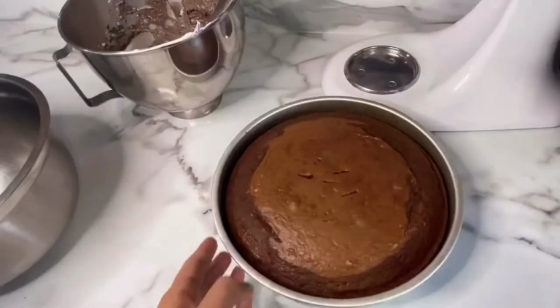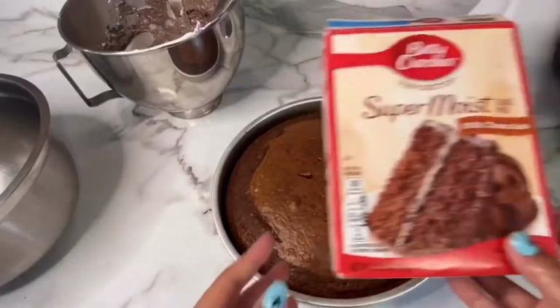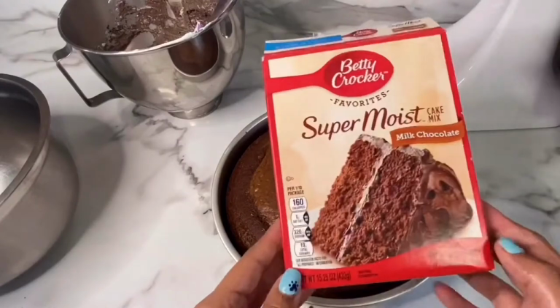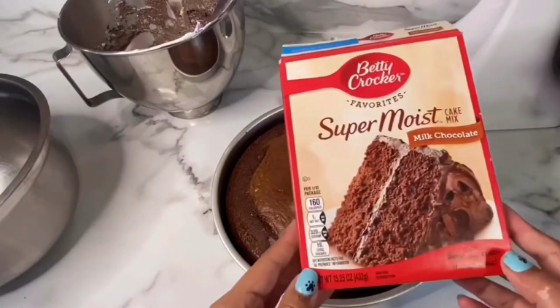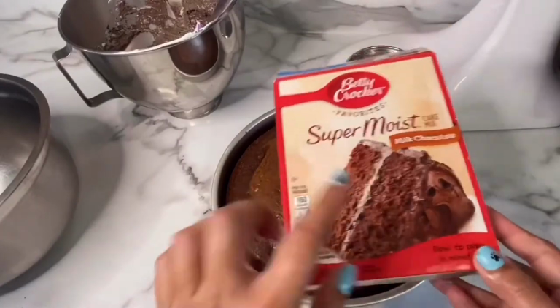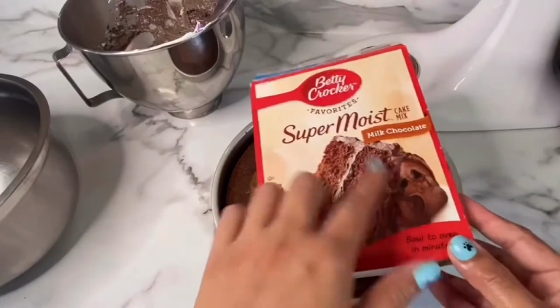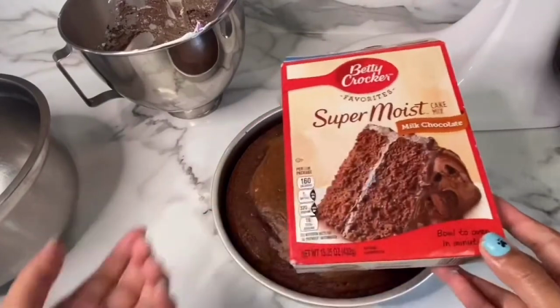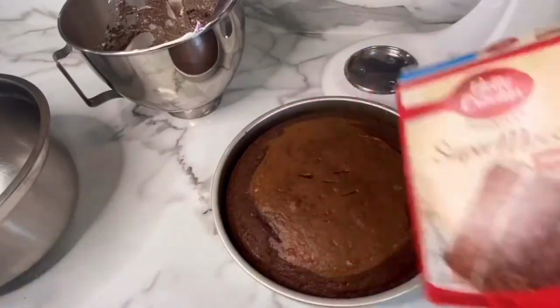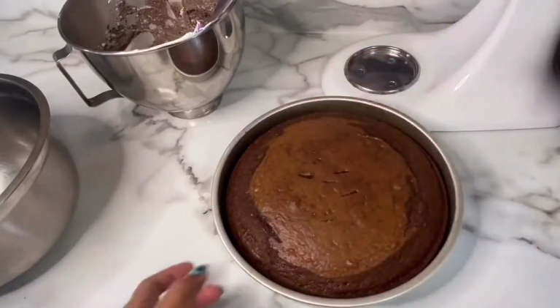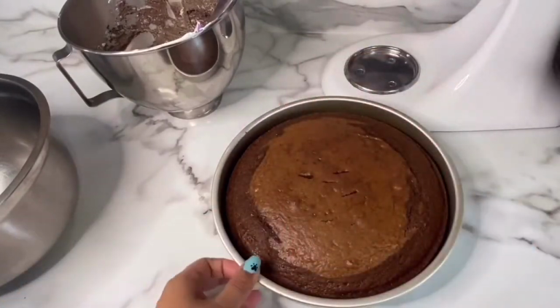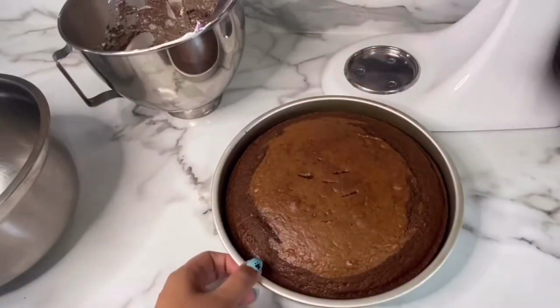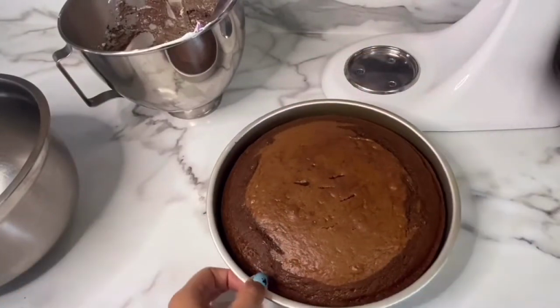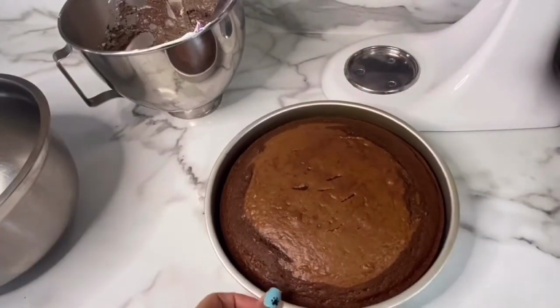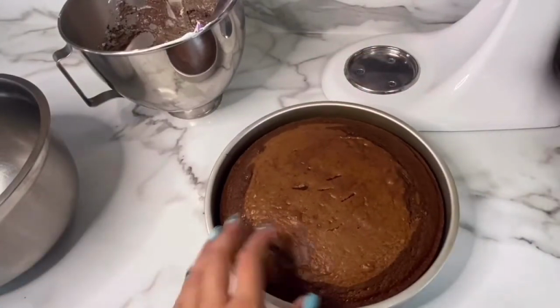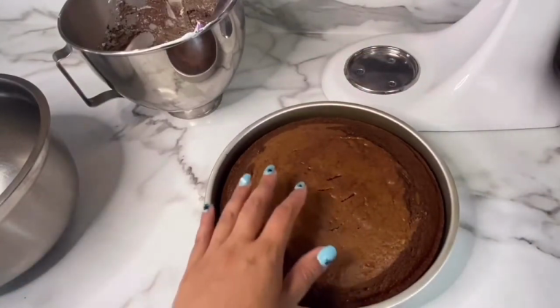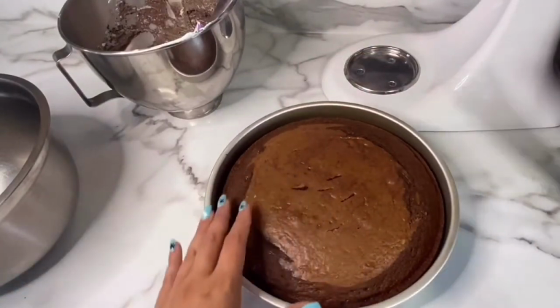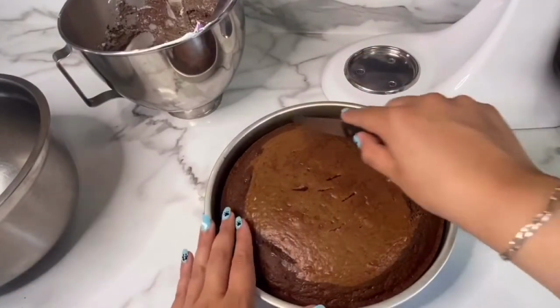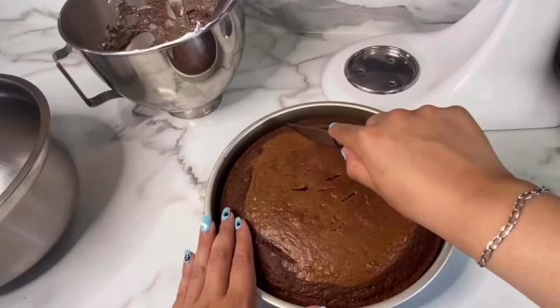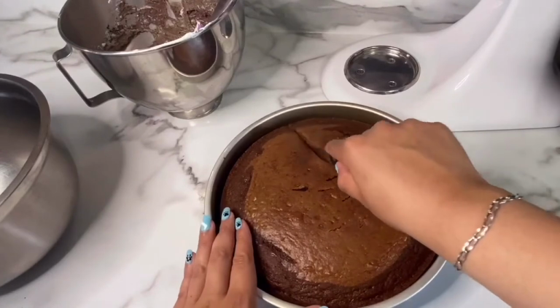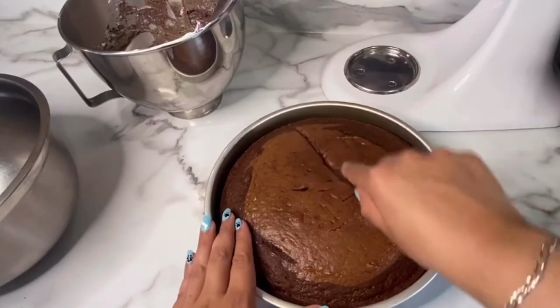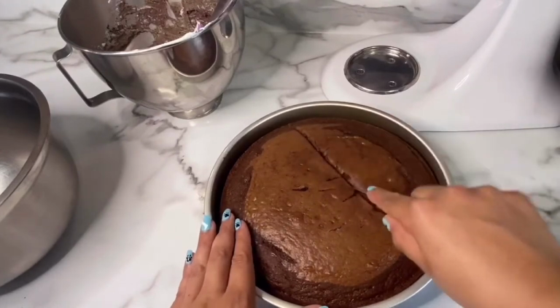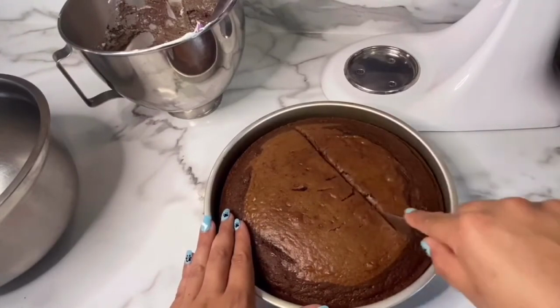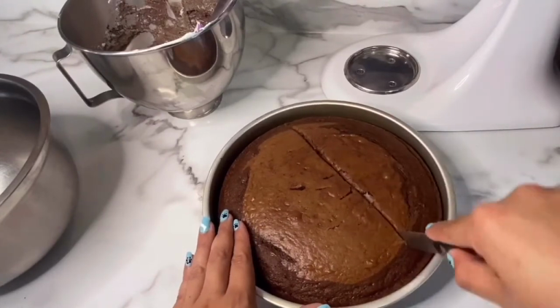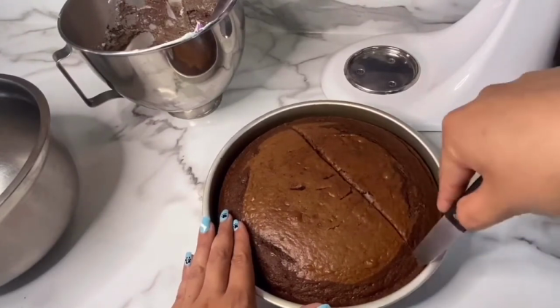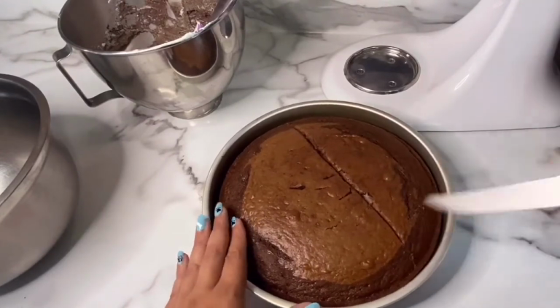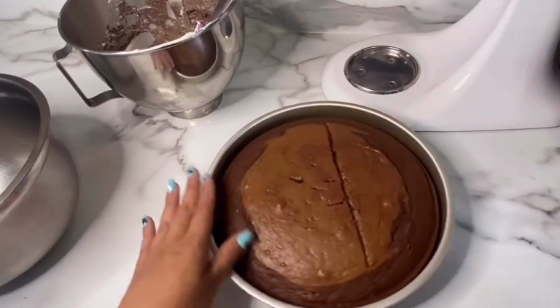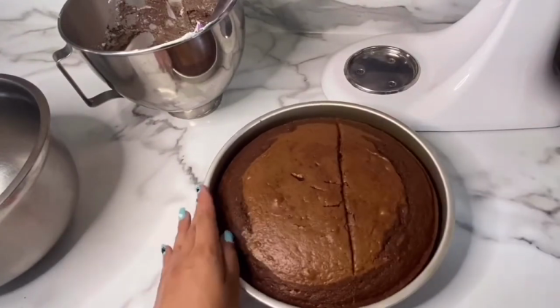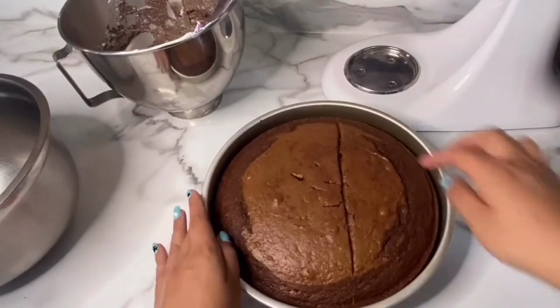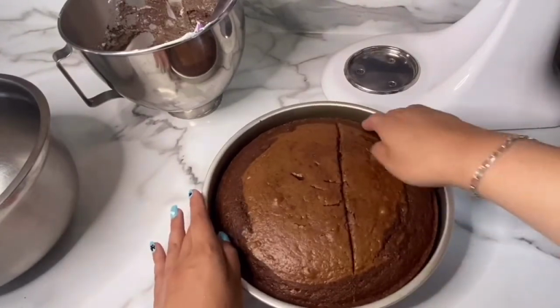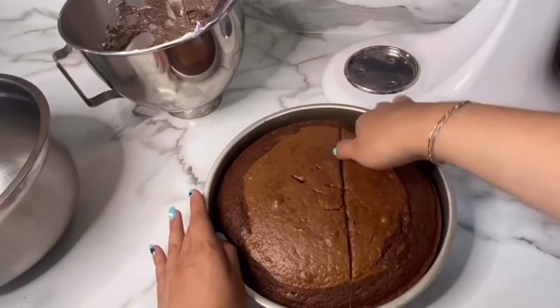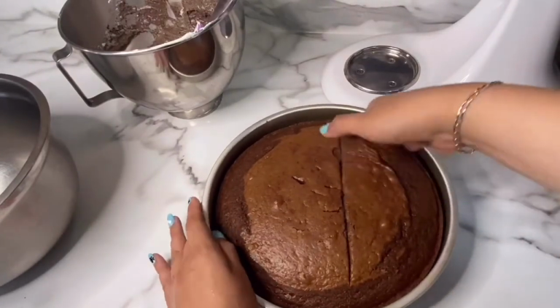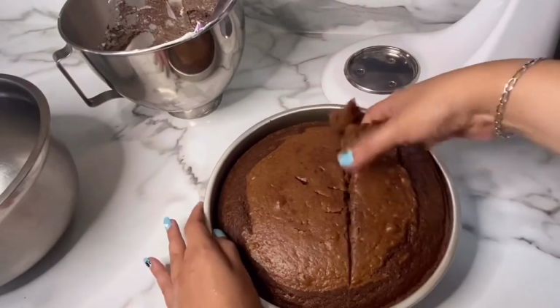For my cake, I just used this box cake mix and I substituted the water with milk and the oil with butter. Now I'm just going to be cutting off a piece because I don't plan to be making that many cake pops.